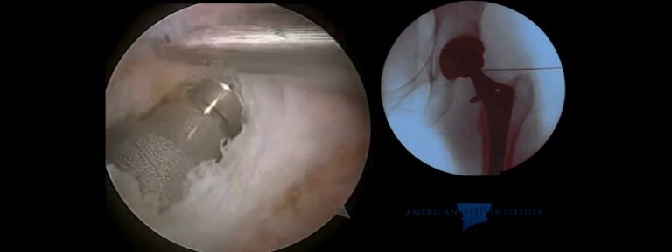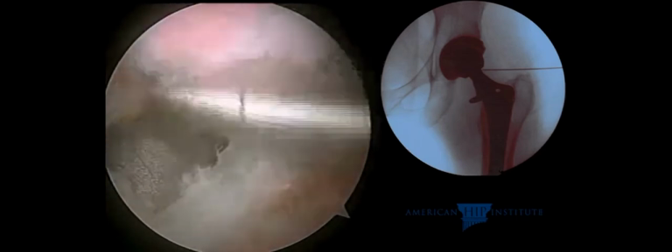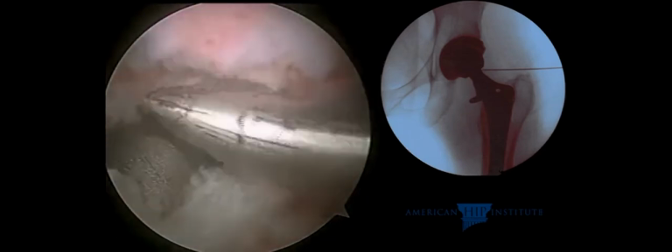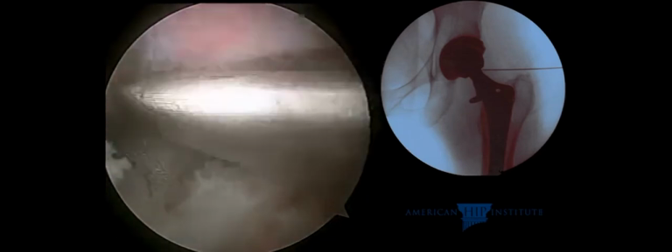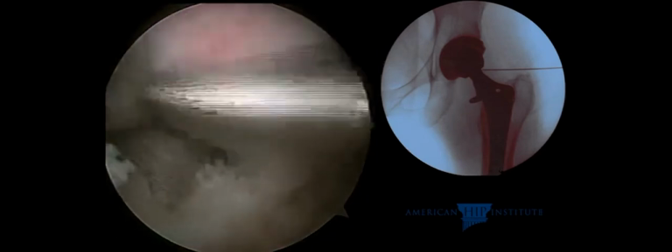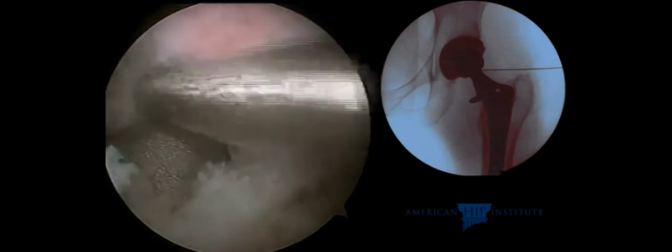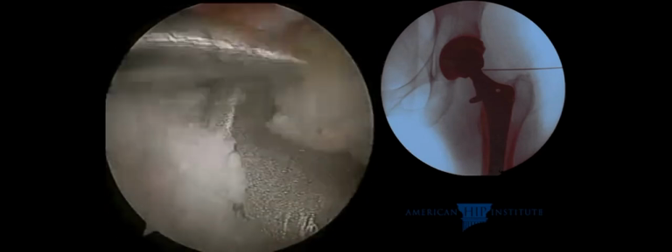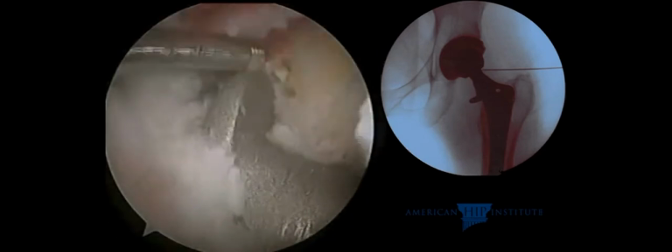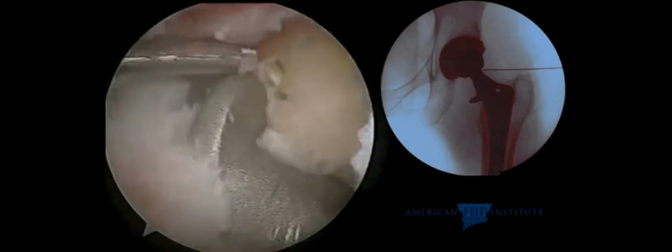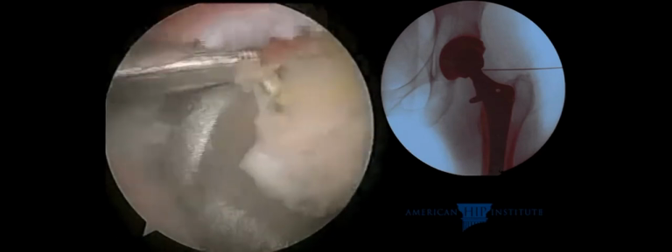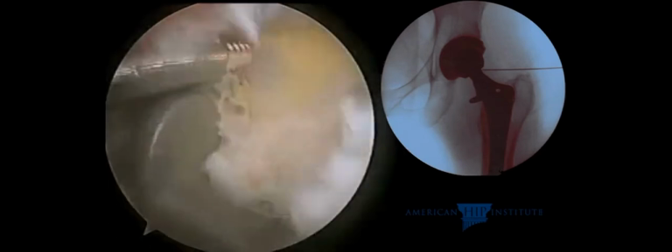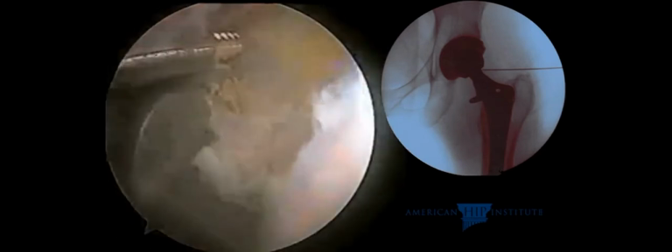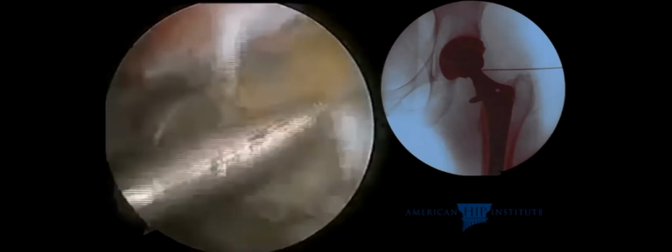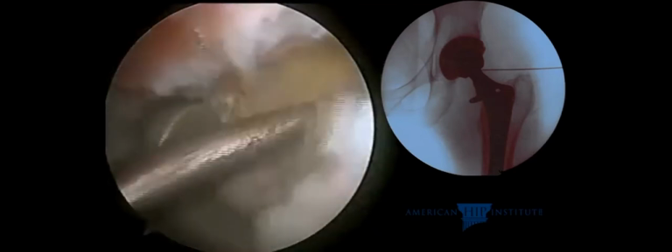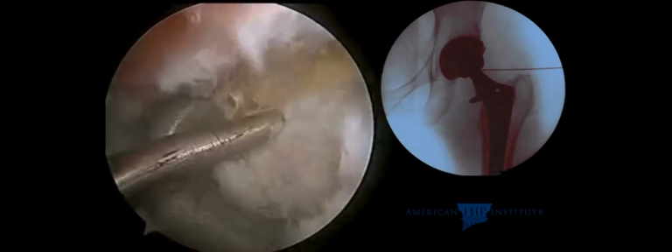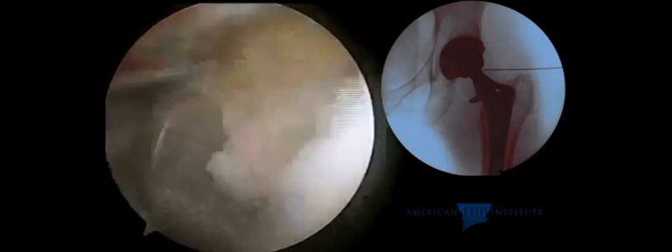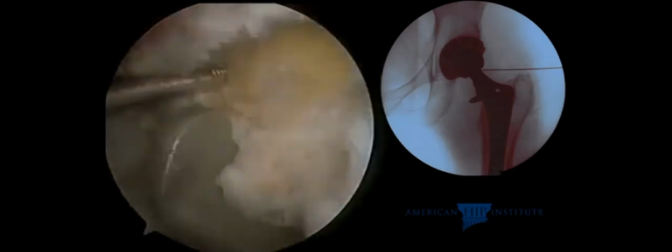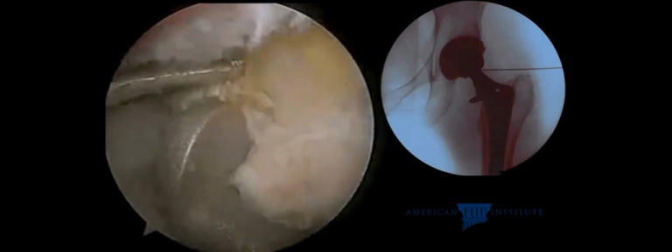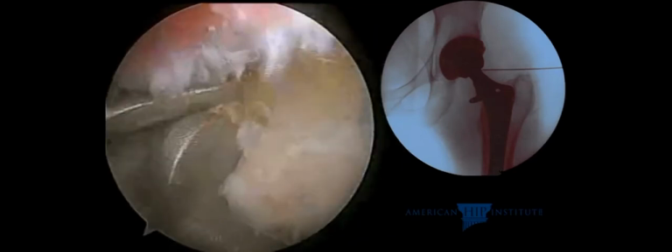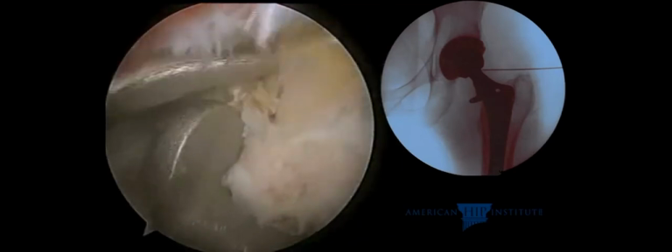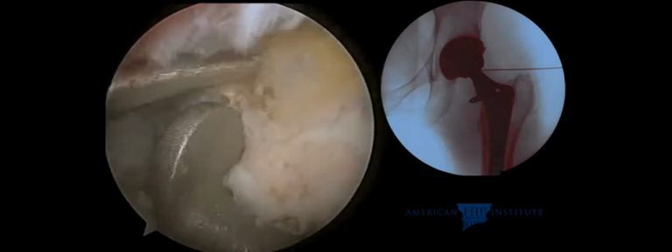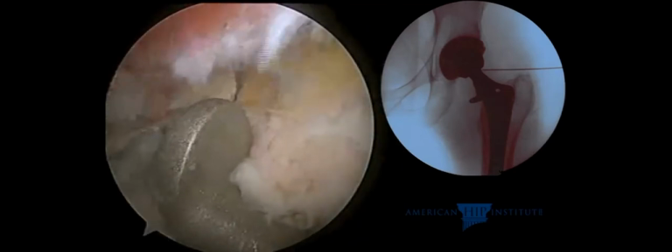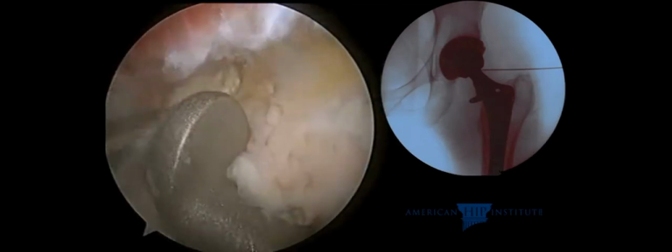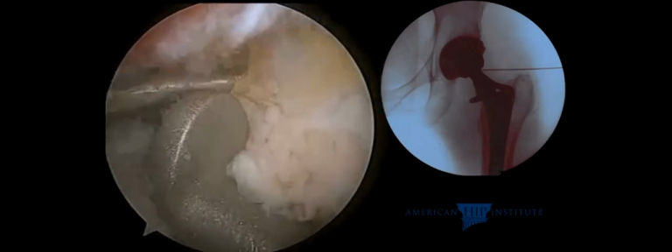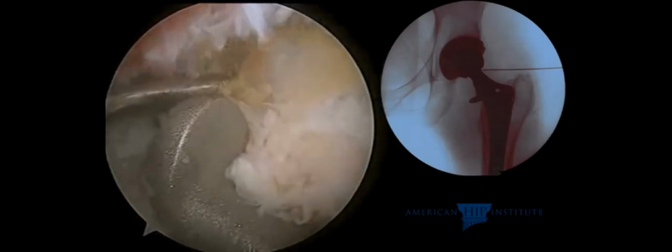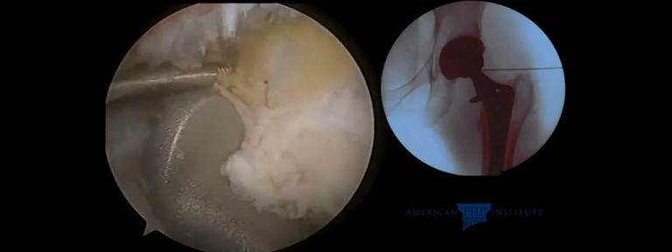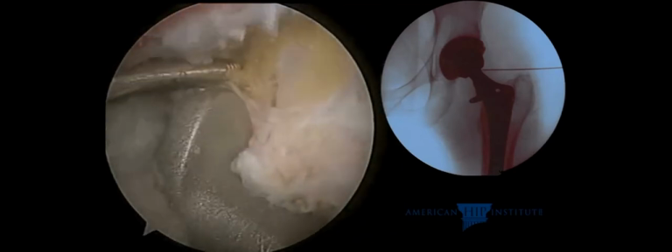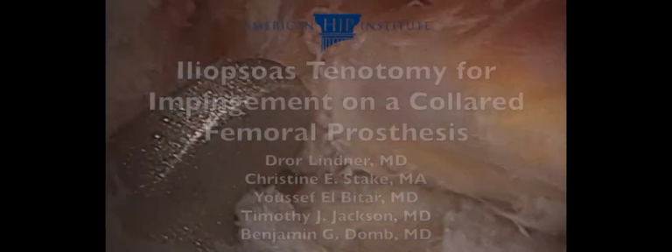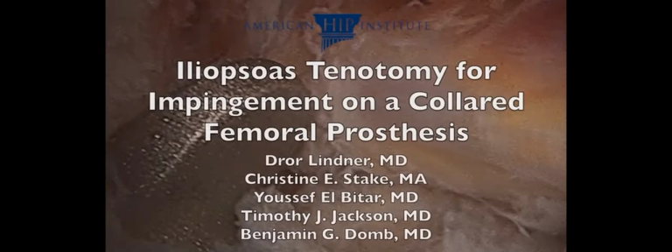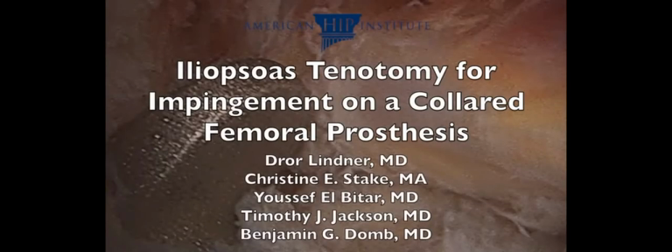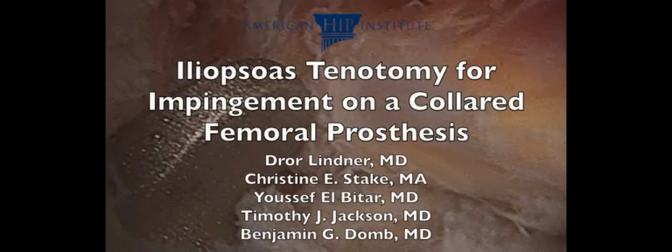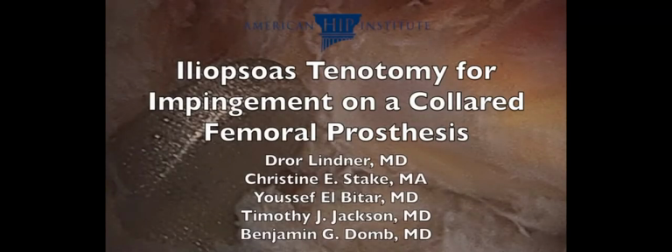Here we clearly see the head. This patient experienced immediate relief after the iliopsoas lengthening for iliopsoas impingement.